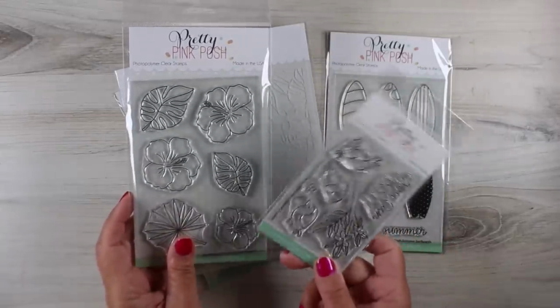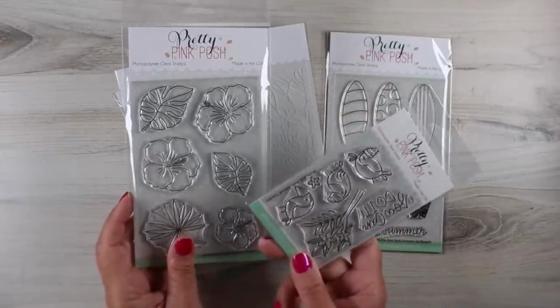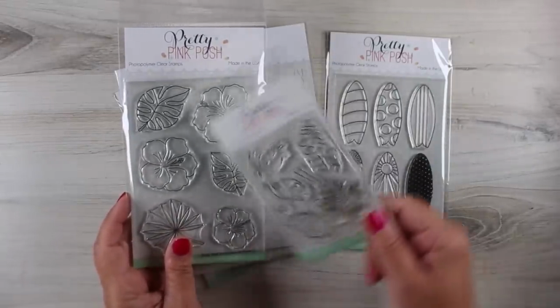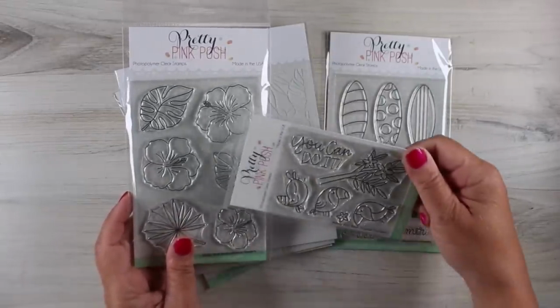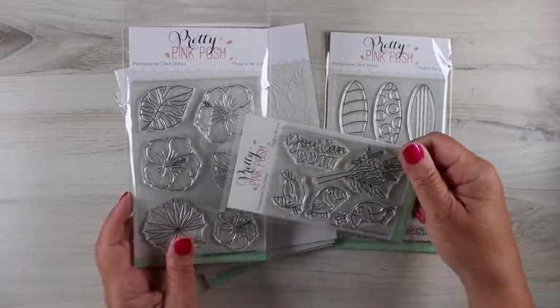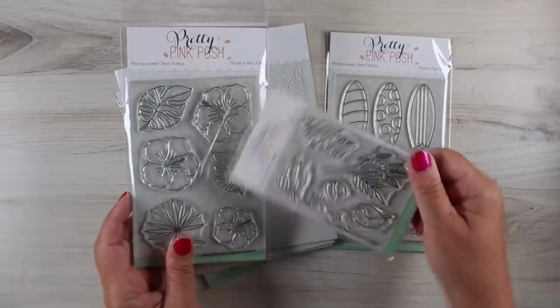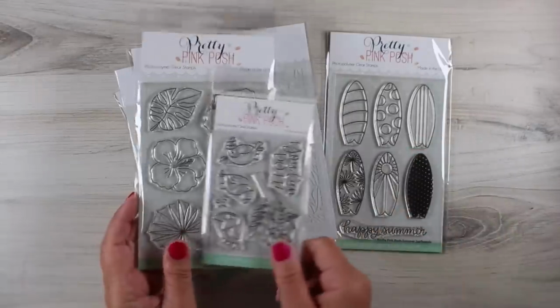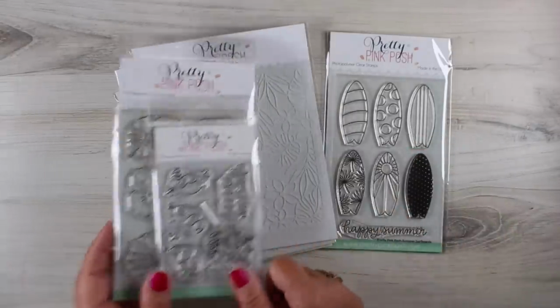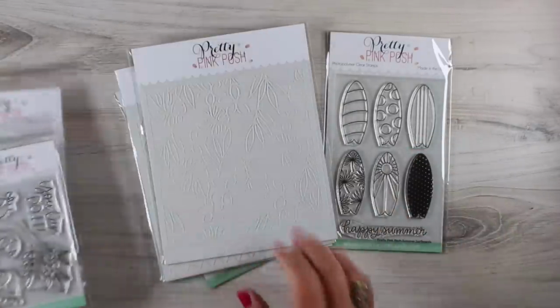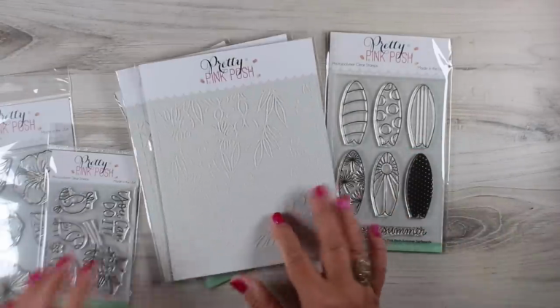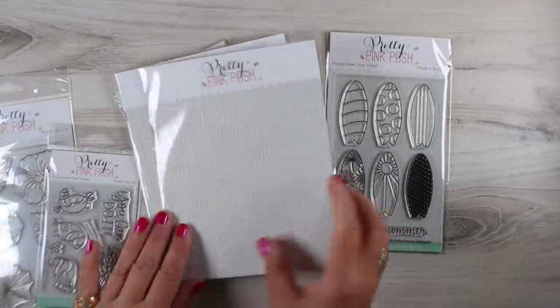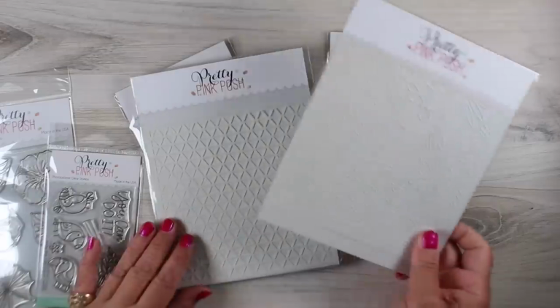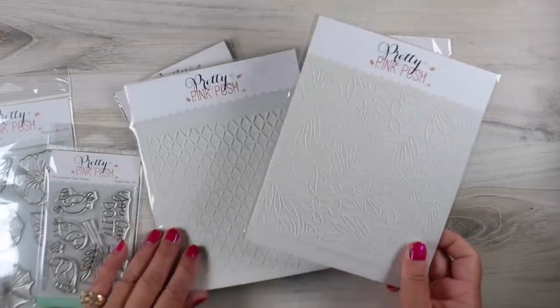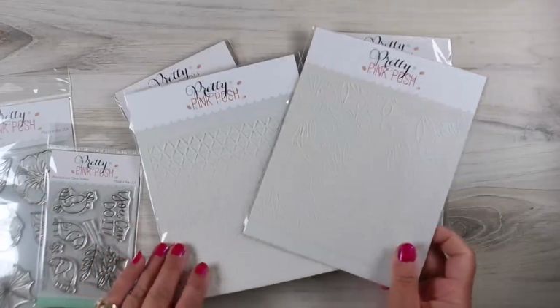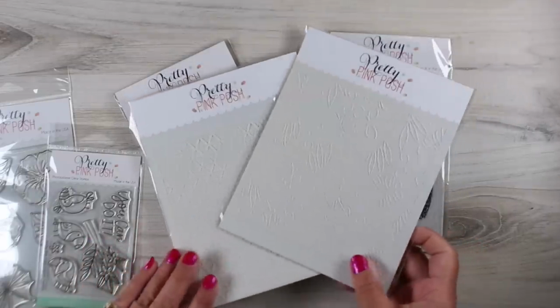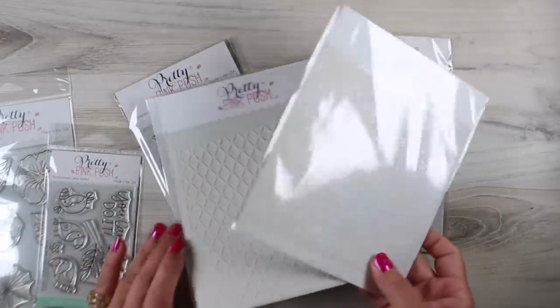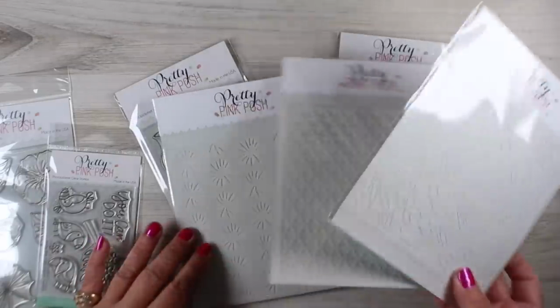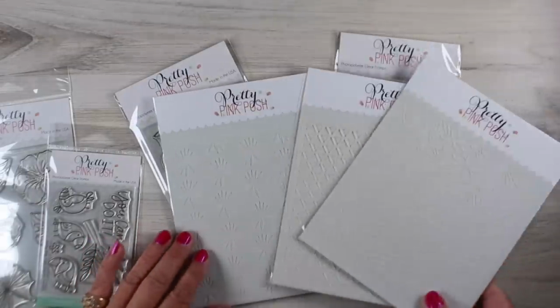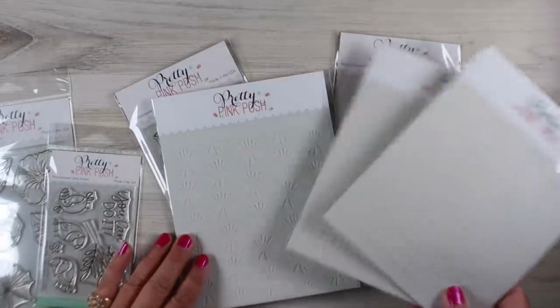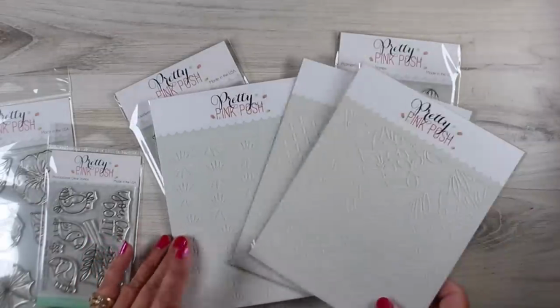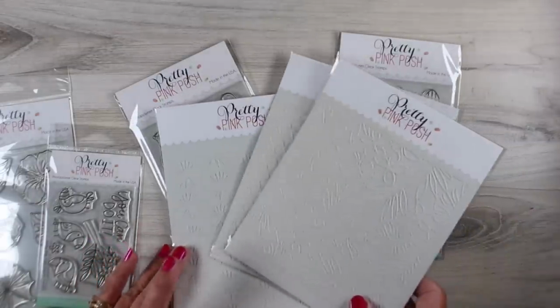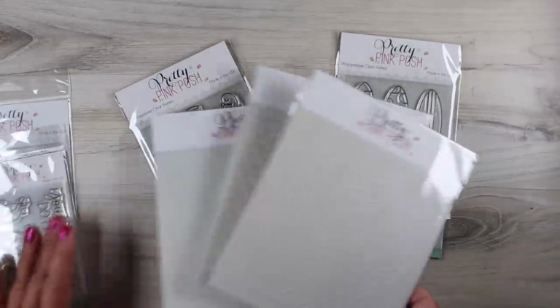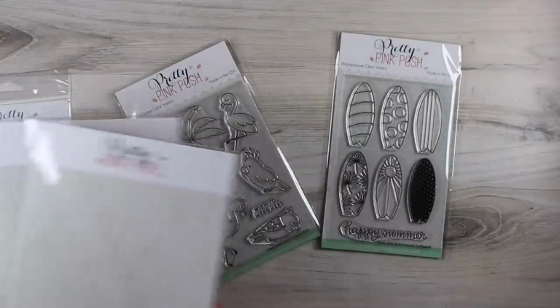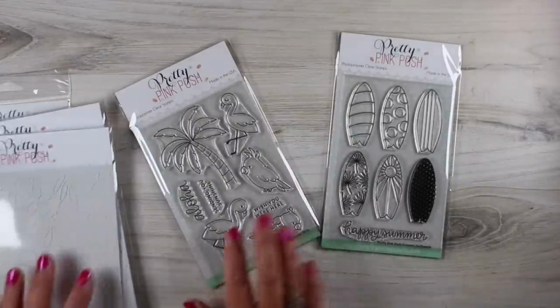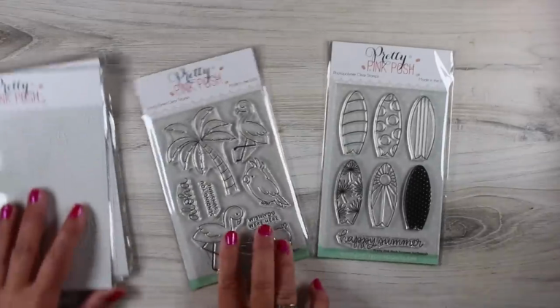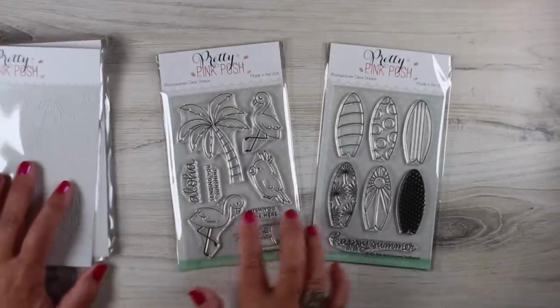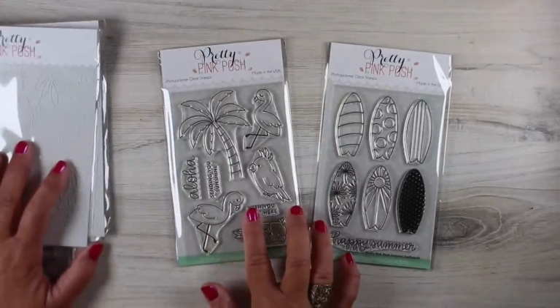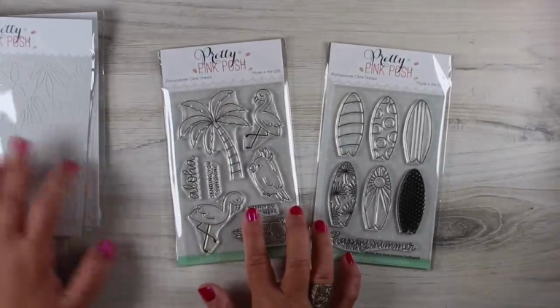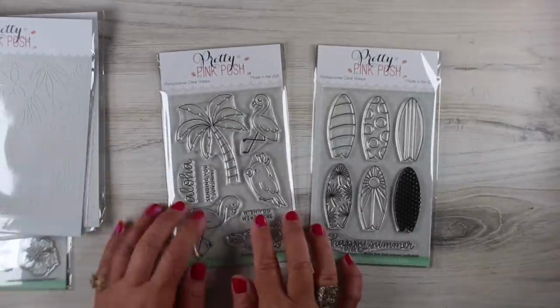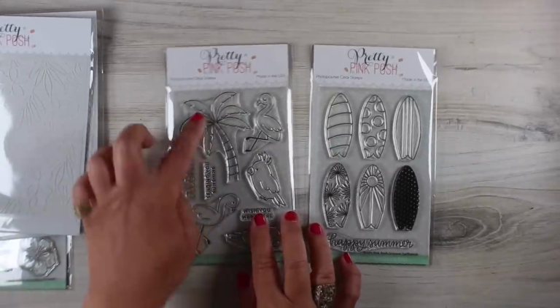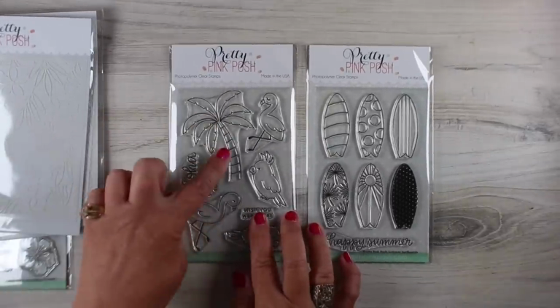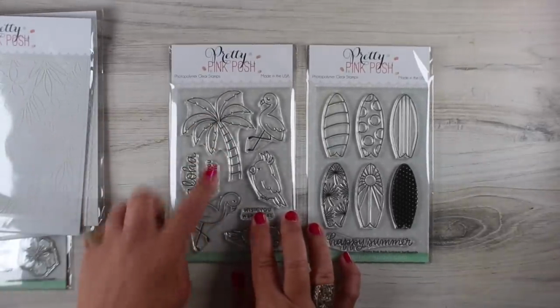There's some flowers and some little toucan birds — both of those are going to be a lot of fun to color. If you're into stencils she's got a couple of really great stencil sets, but I decided to use both of these stamp sets.